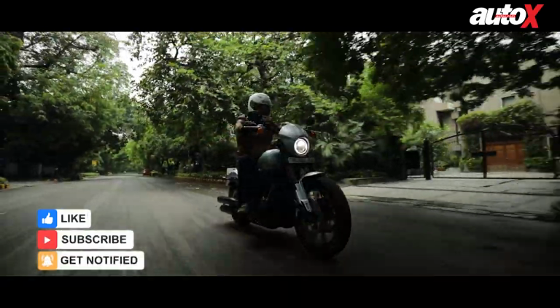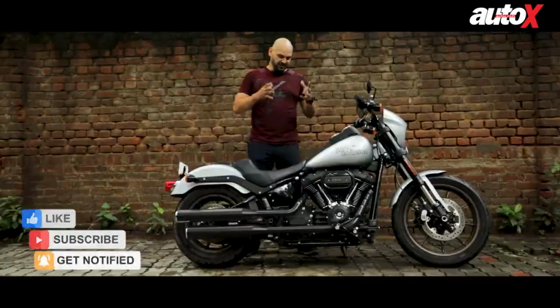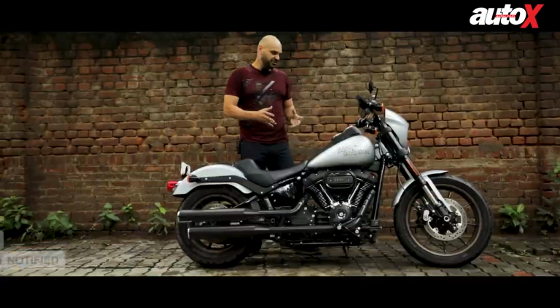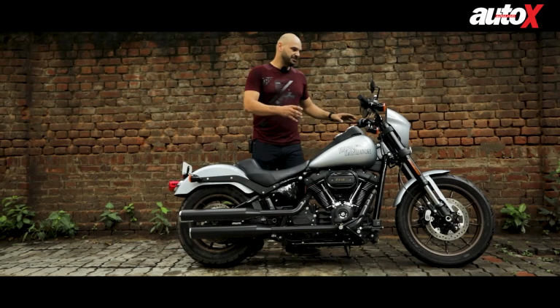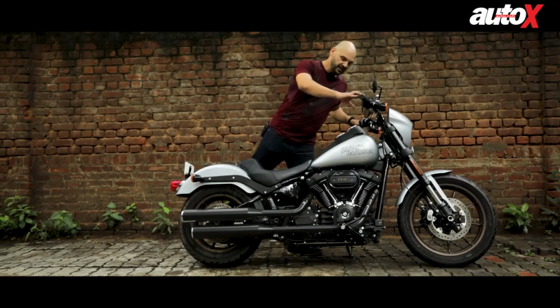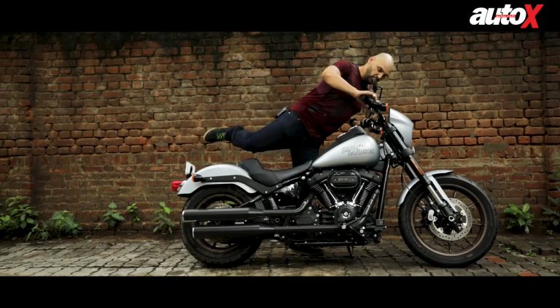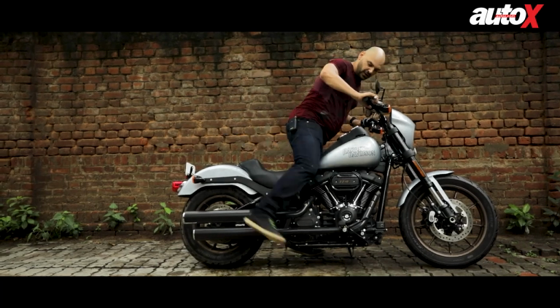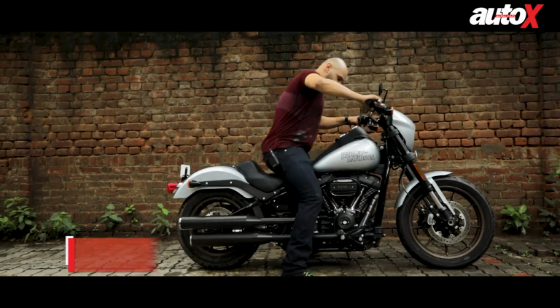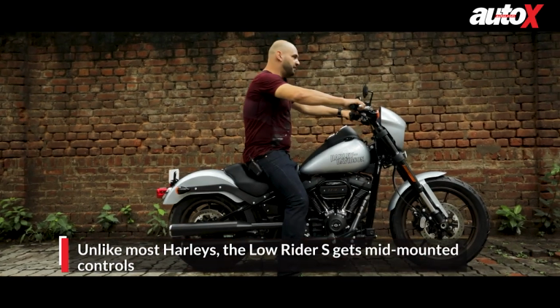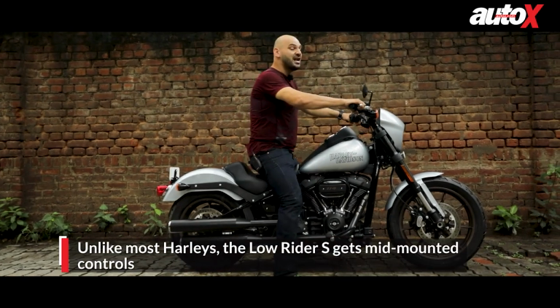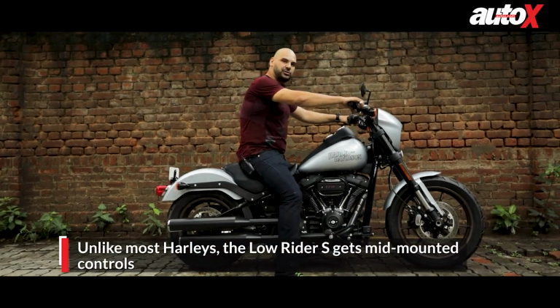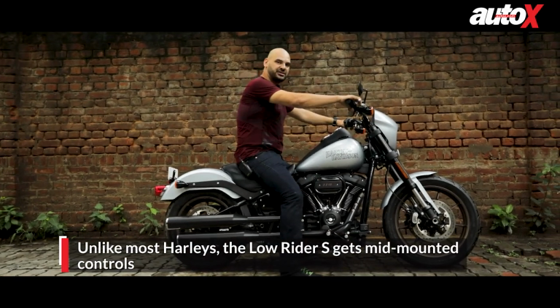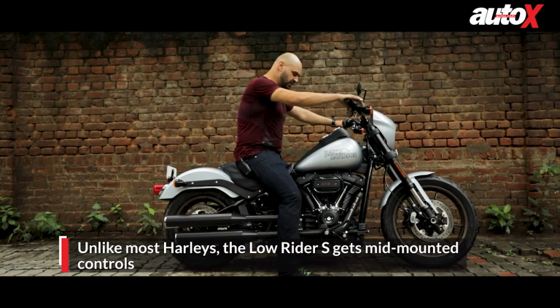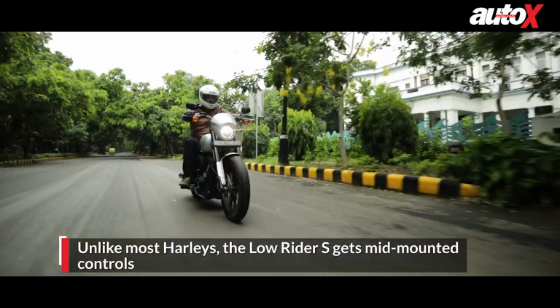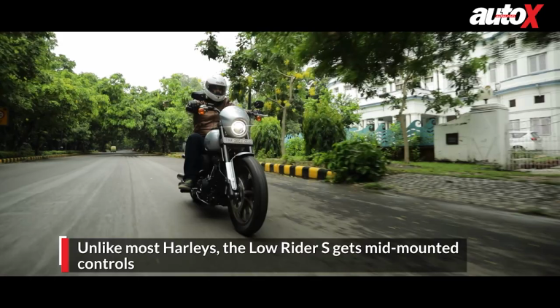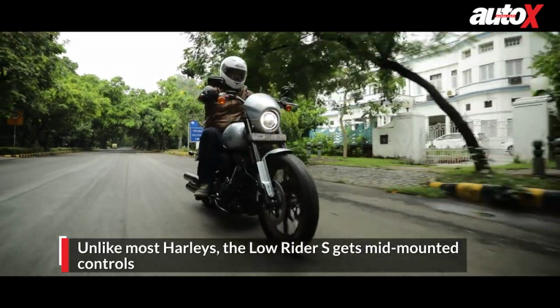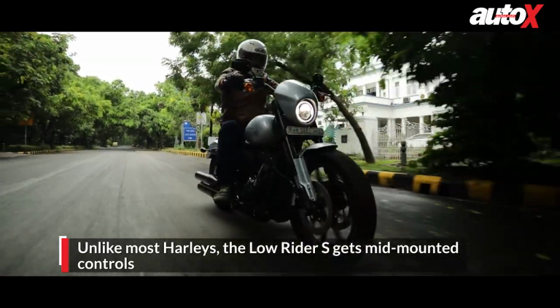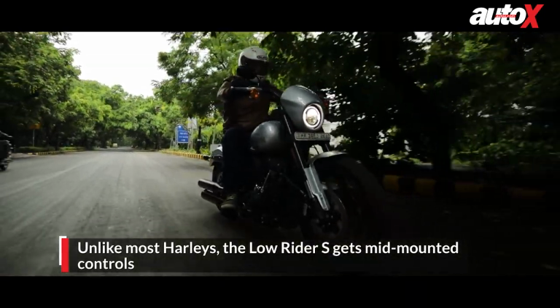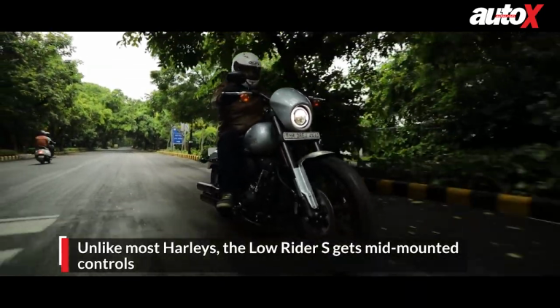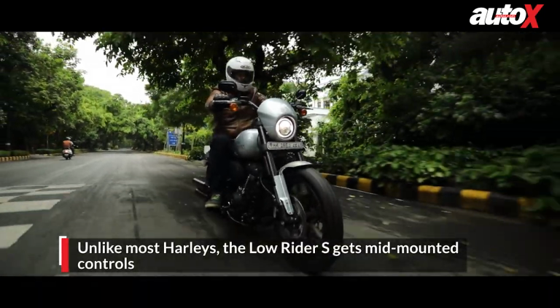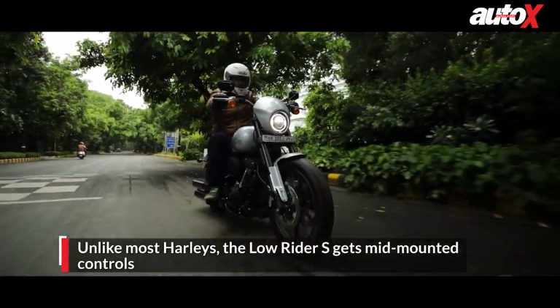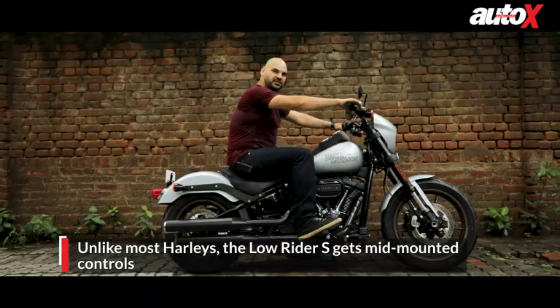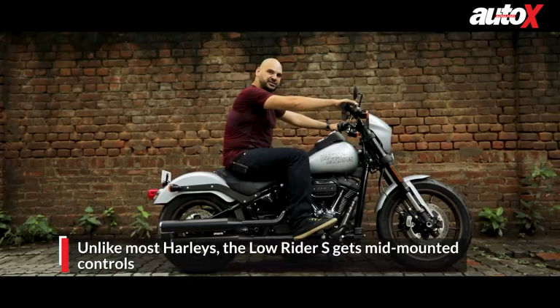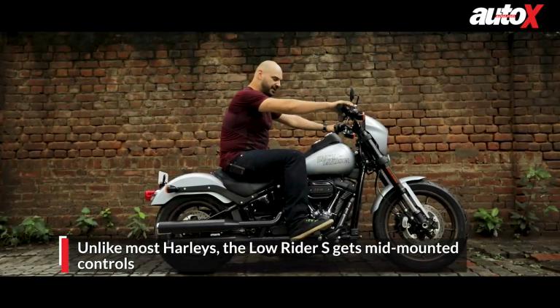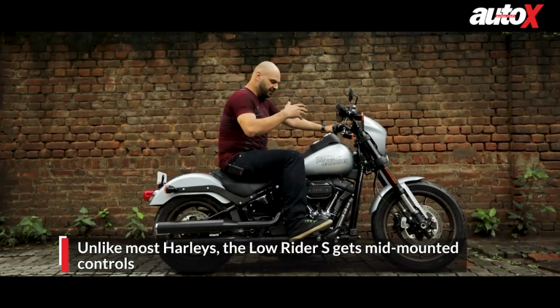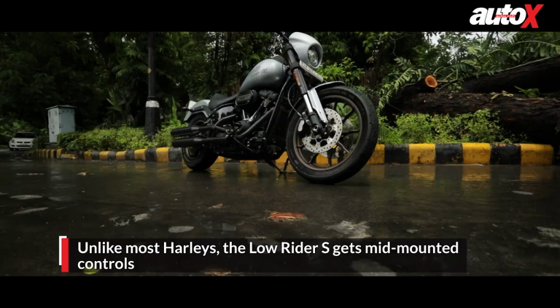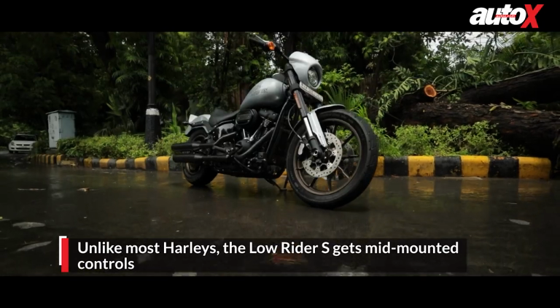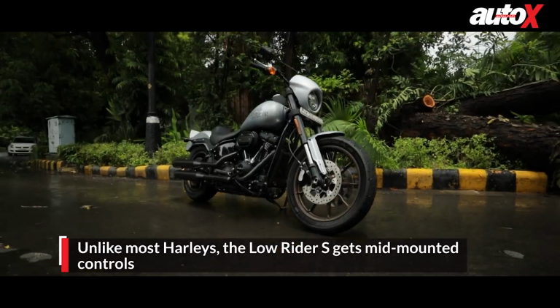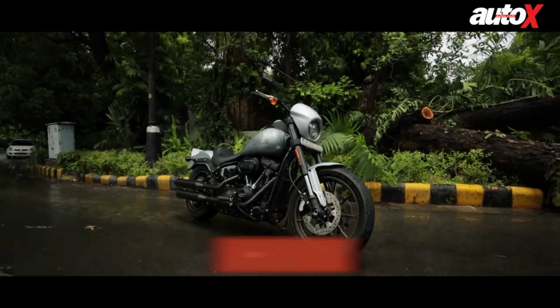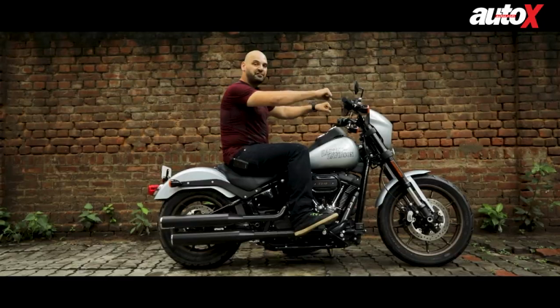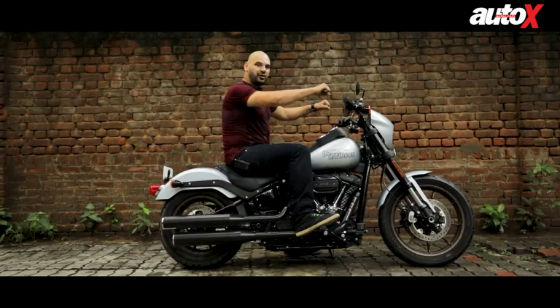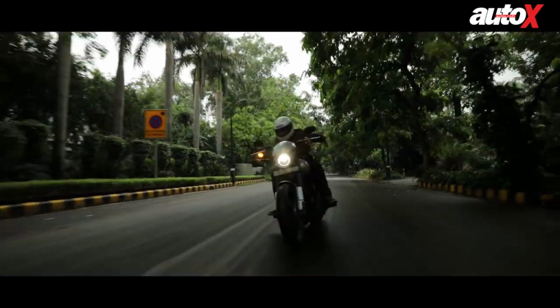Coming to the seating position, when you get on this bike it's a very unnatural seating position — with the handlebars very high and mid-mounted controls for your legs. It seems this bike definitely has that Superman feel when you're on the highway.